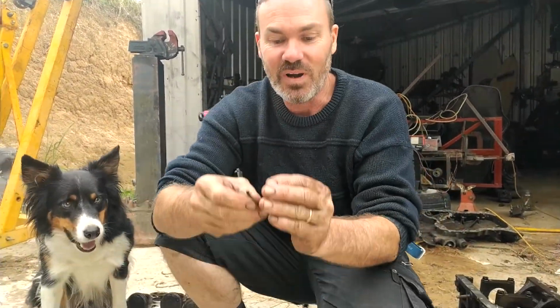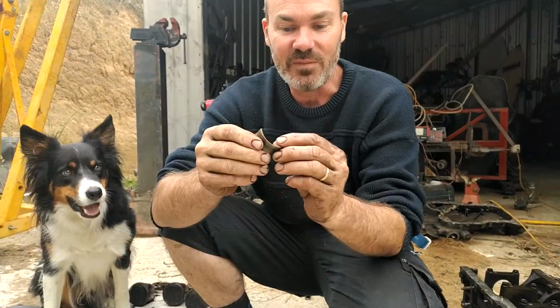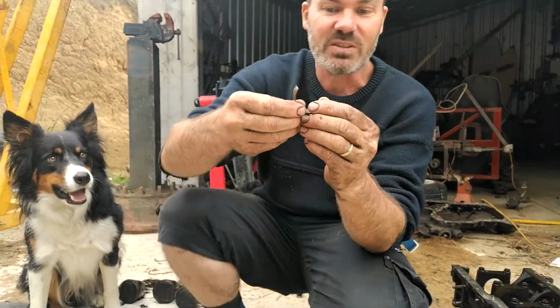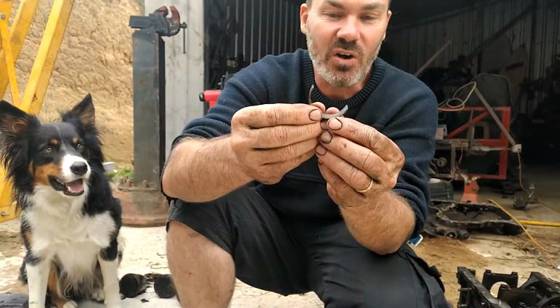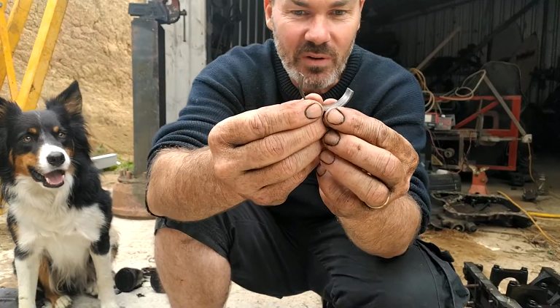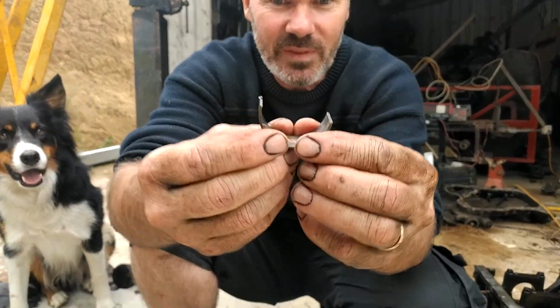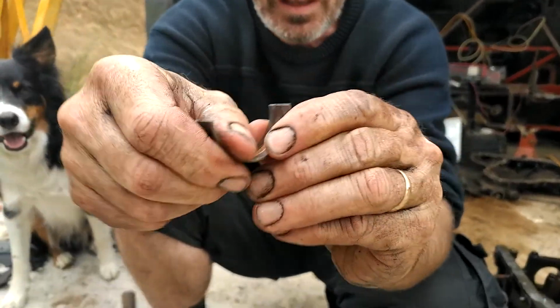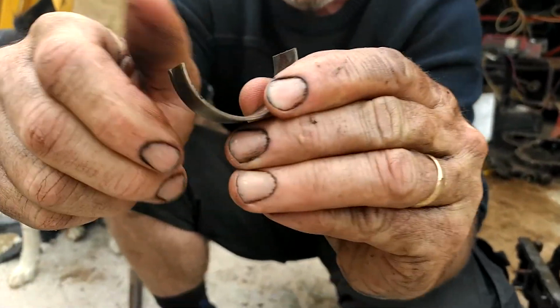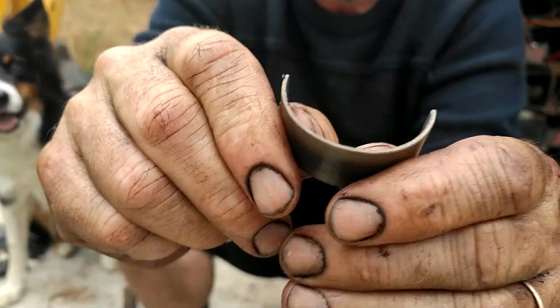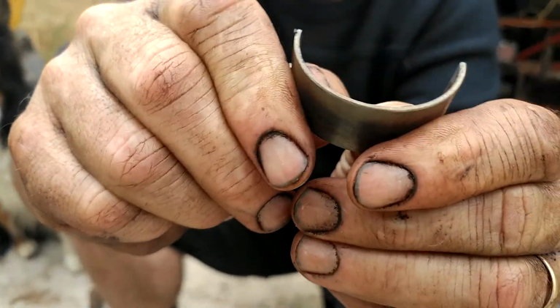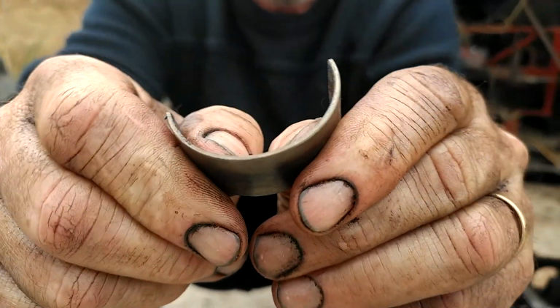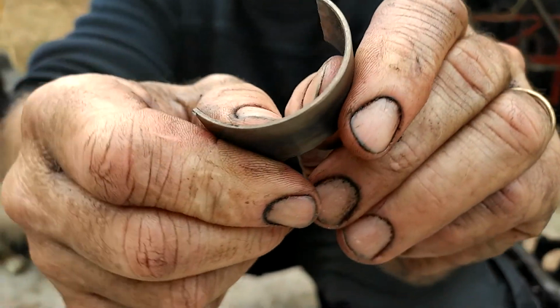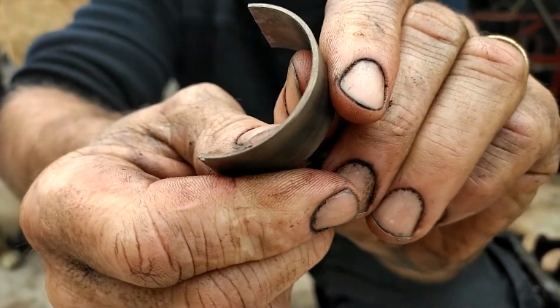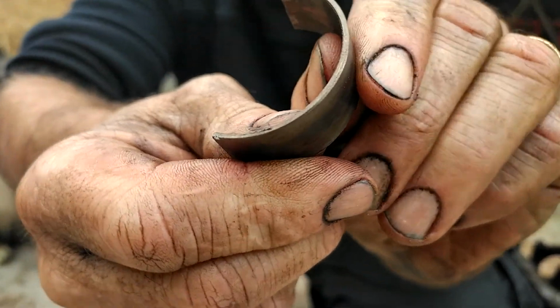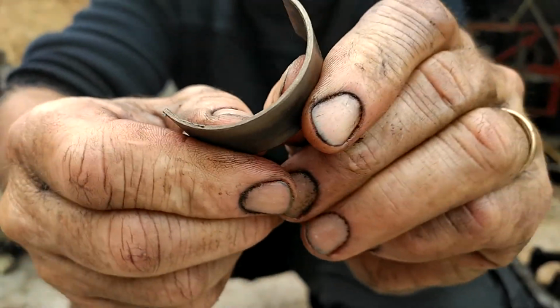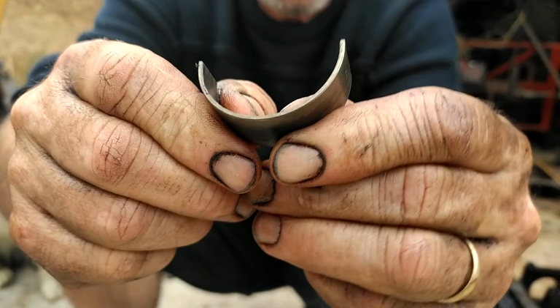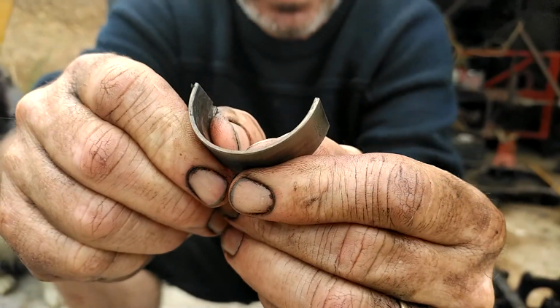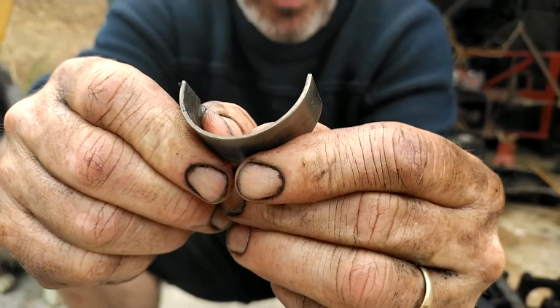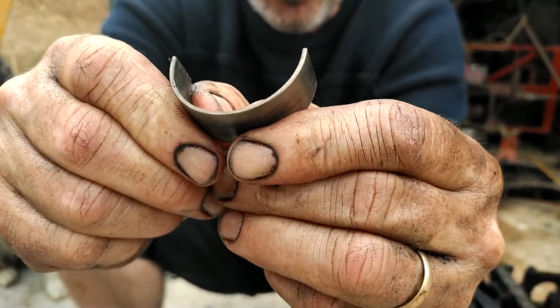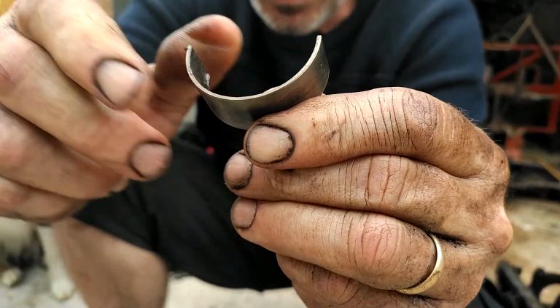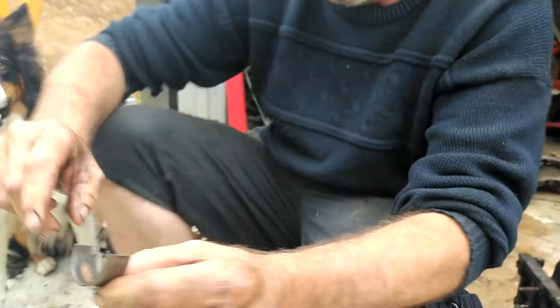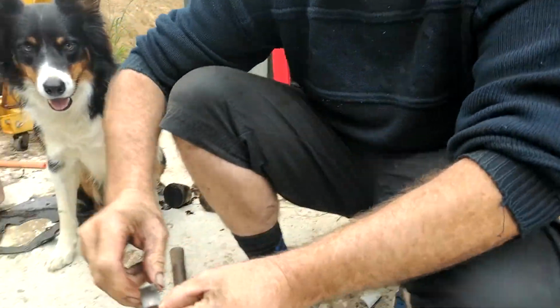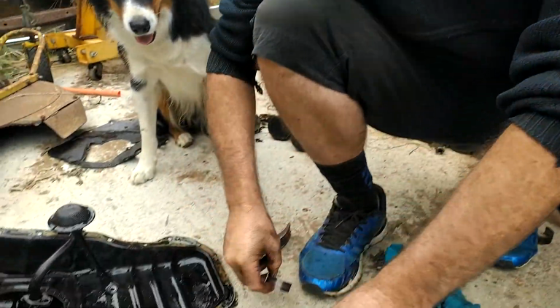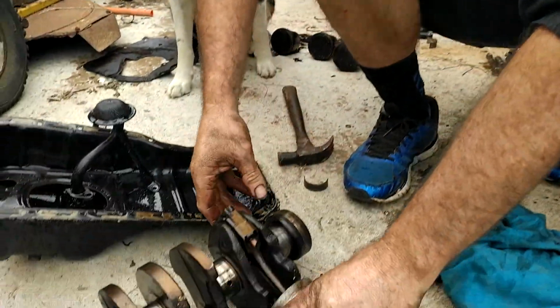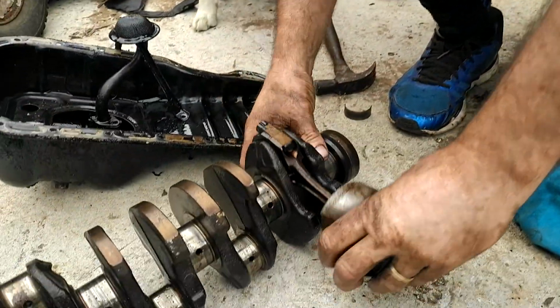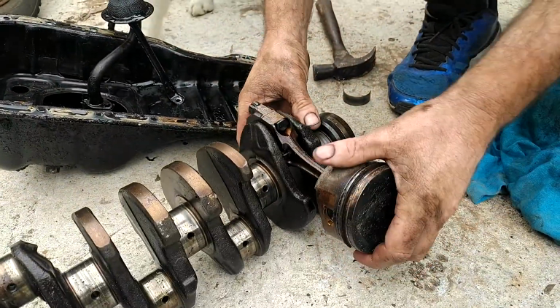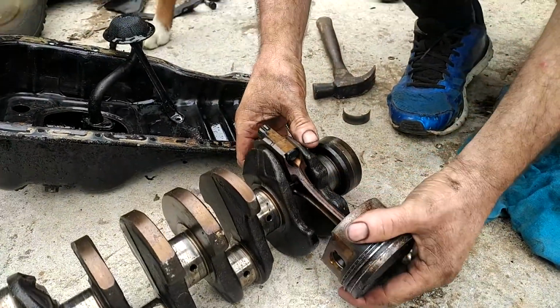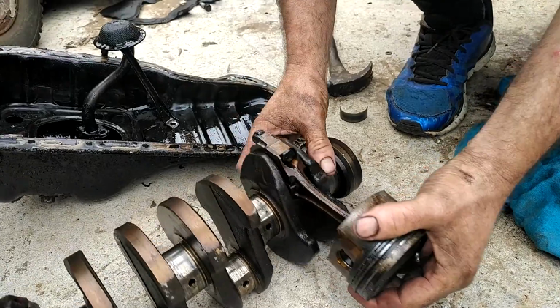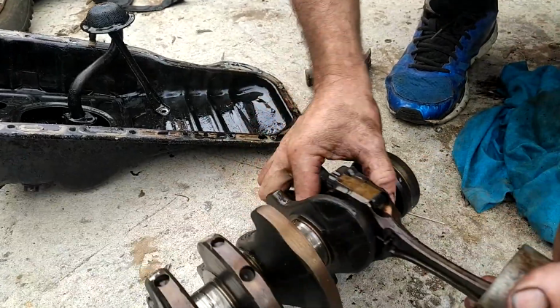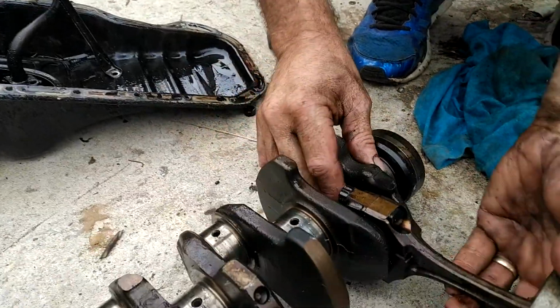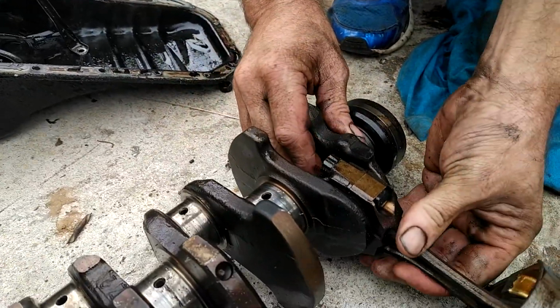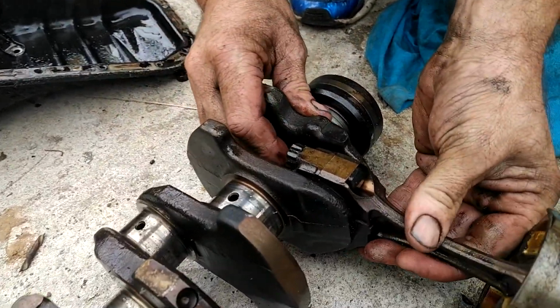If you've never seen a conrod bearing, it should be about the thickness of this. I'm not saying that this is a good one, but that's a conrod bearing. Have a look here — this is a 4AGE 20 valve. Watch what's happening here.